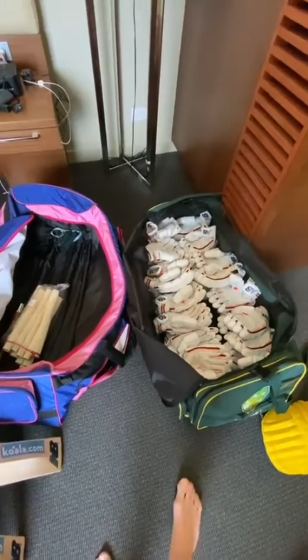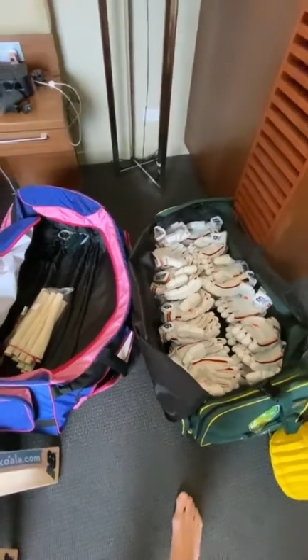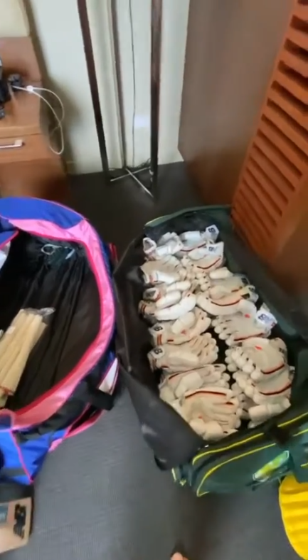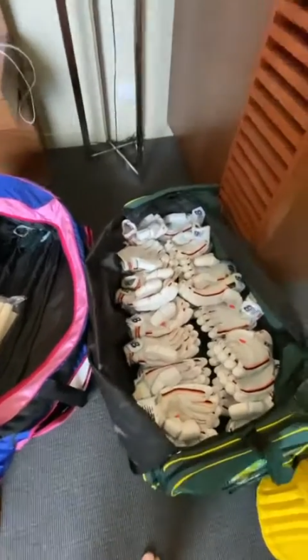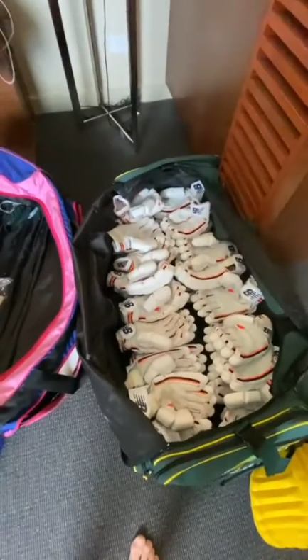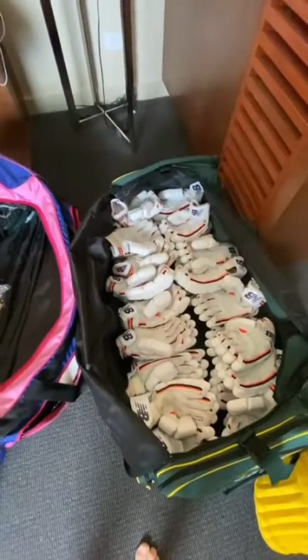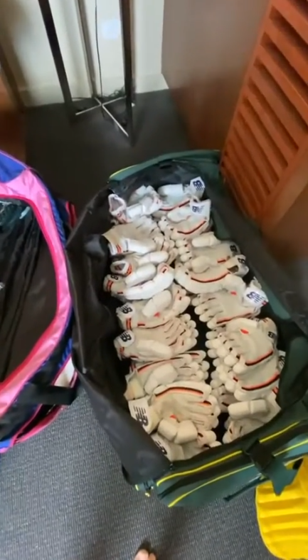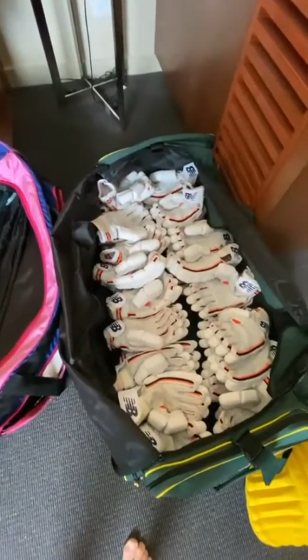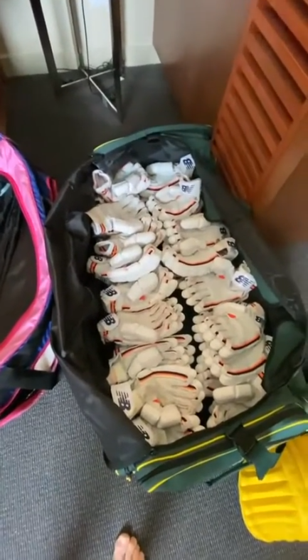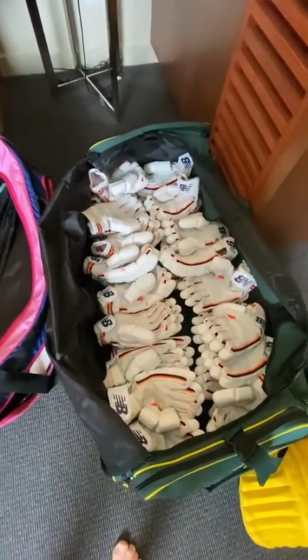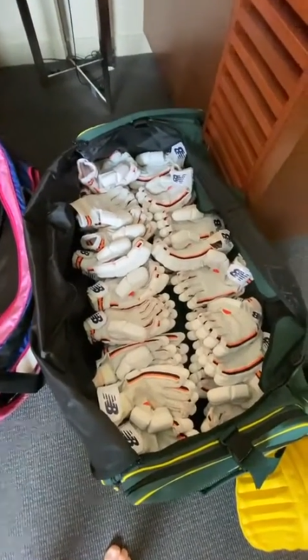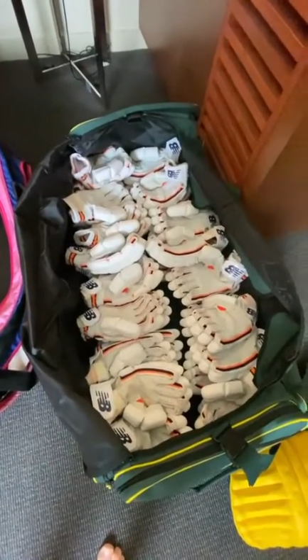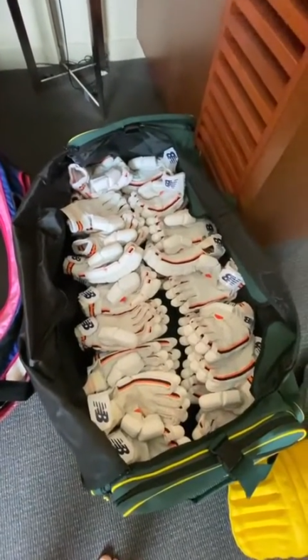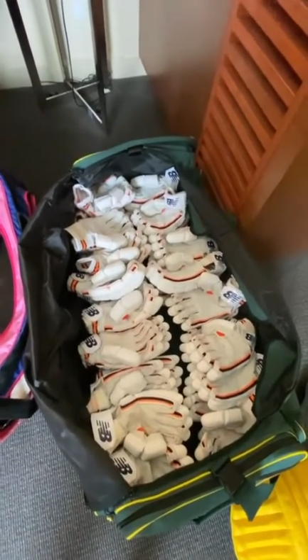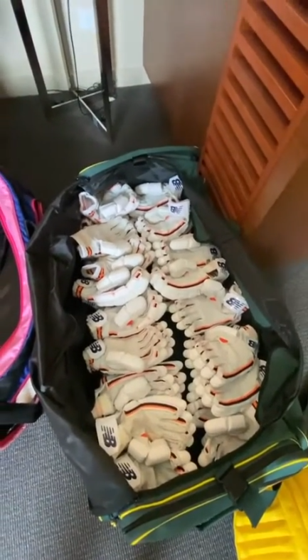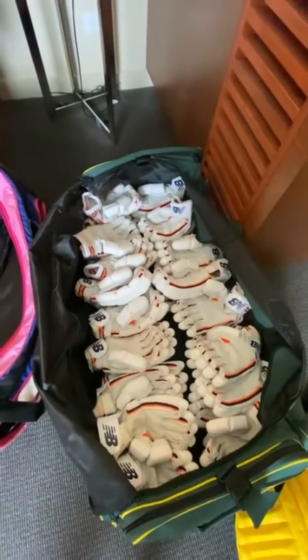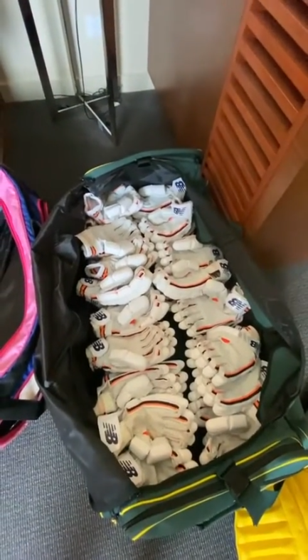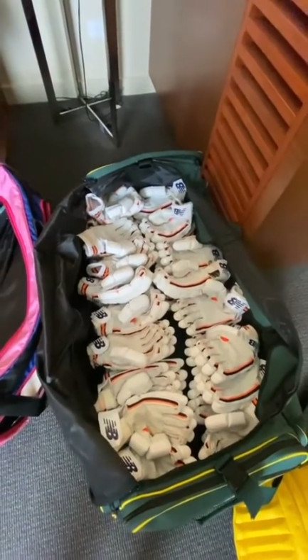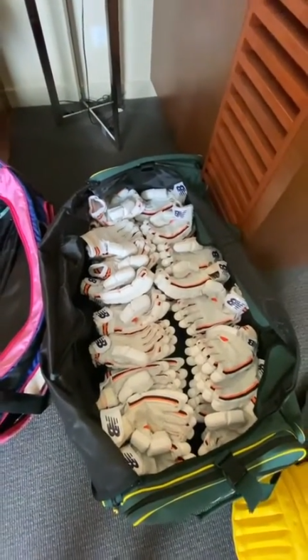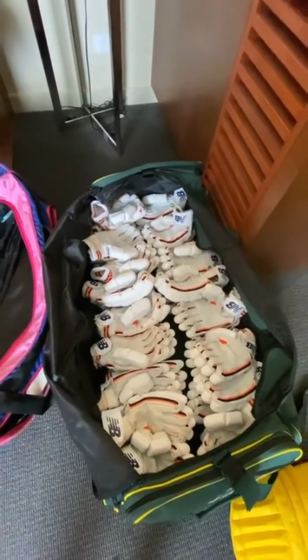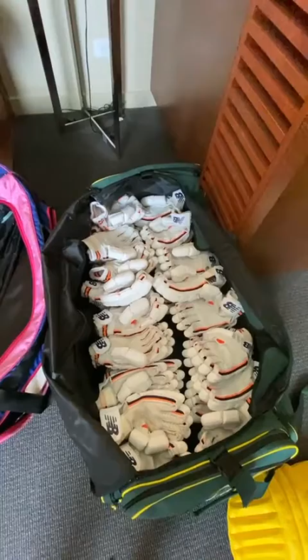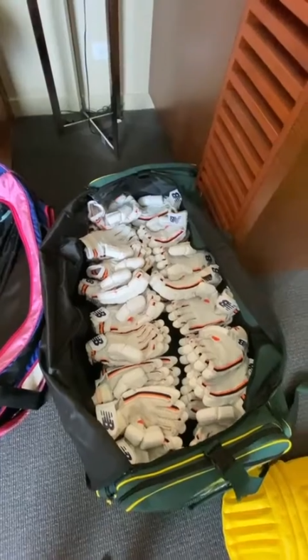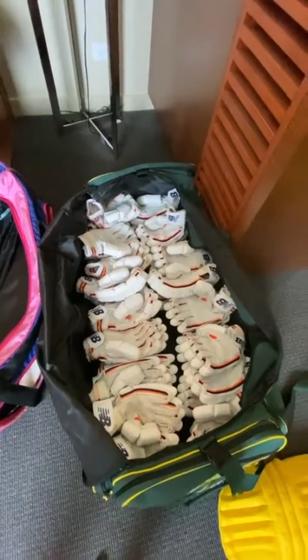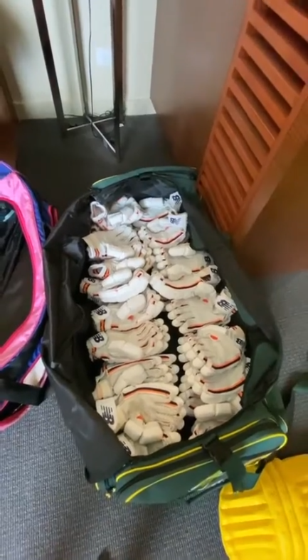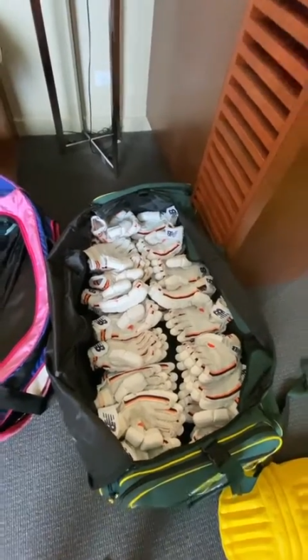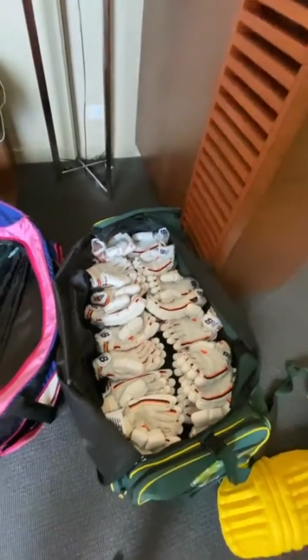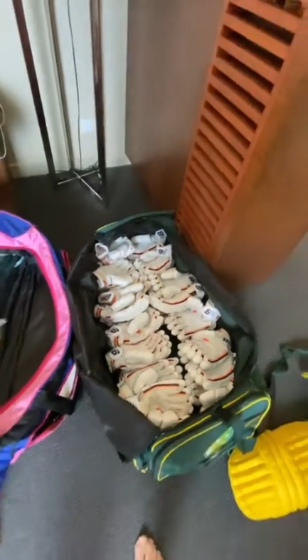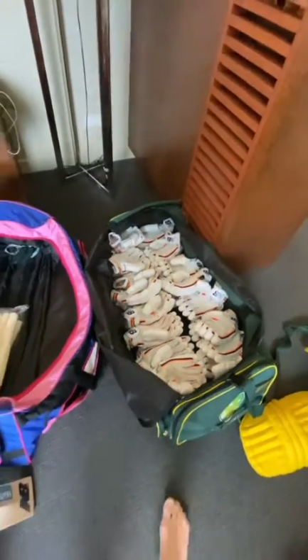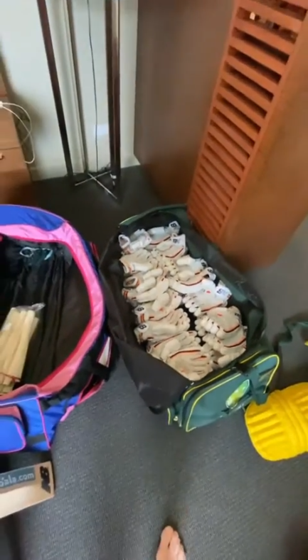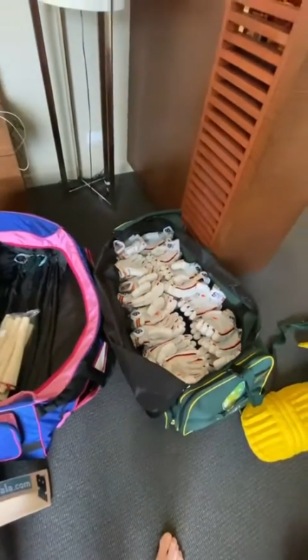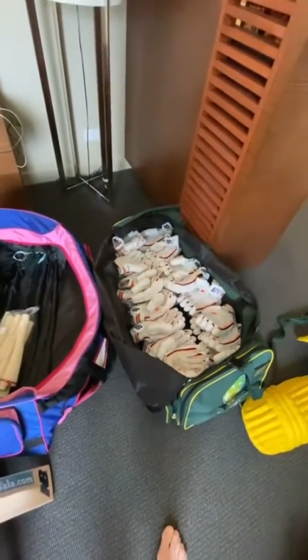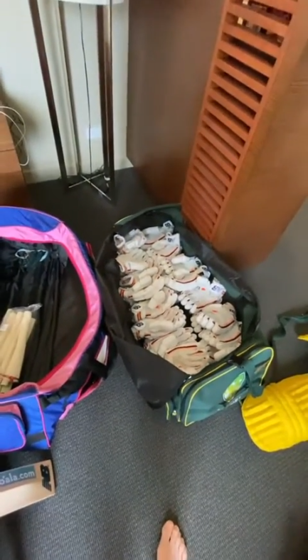I've already started, so first of all I put my gloves on the bottom. People quite often ask me why do I carry so many gloves?